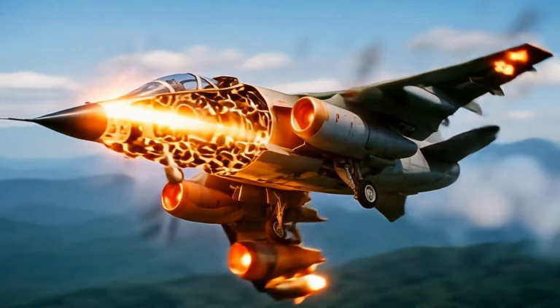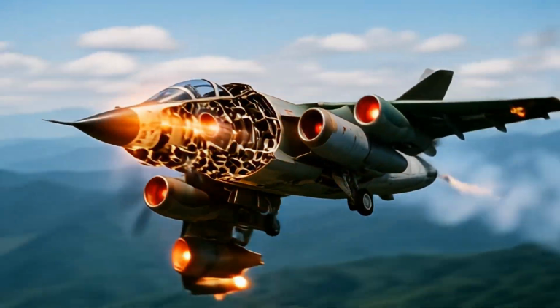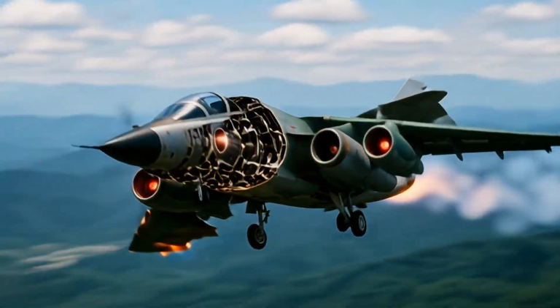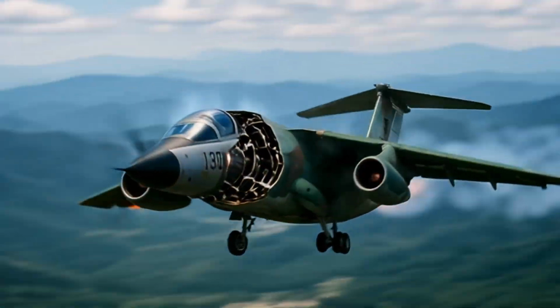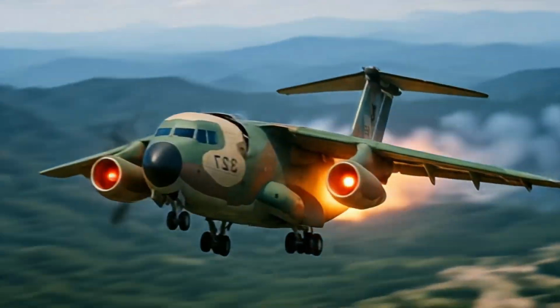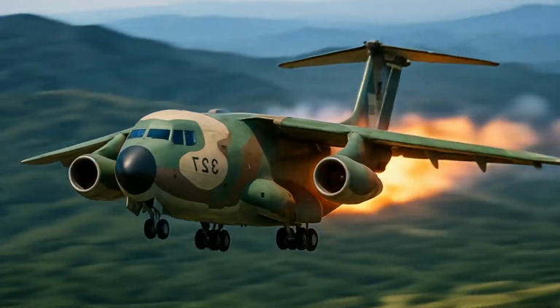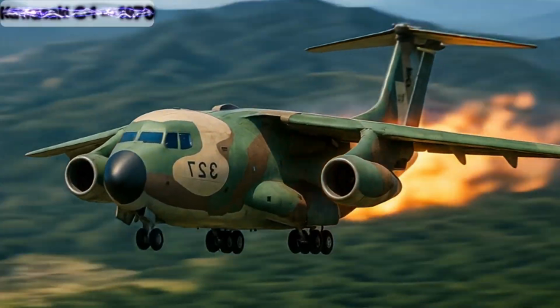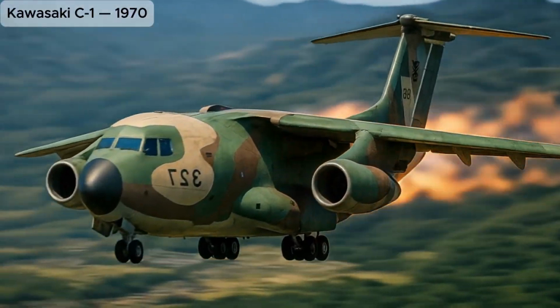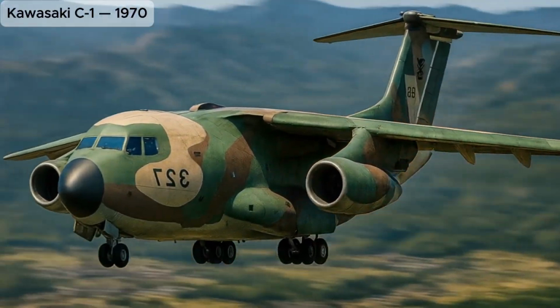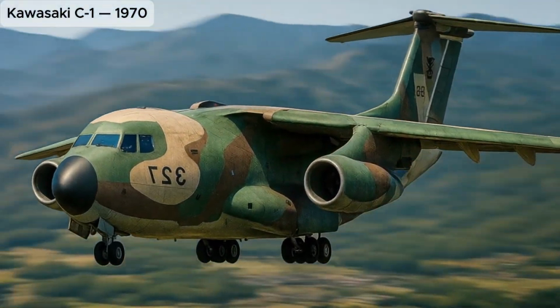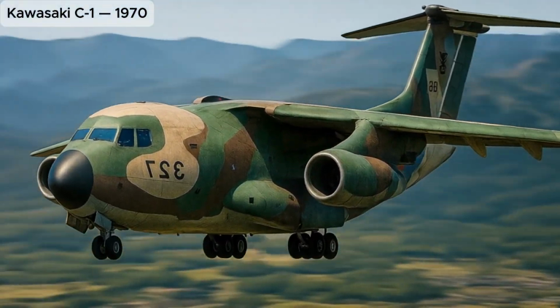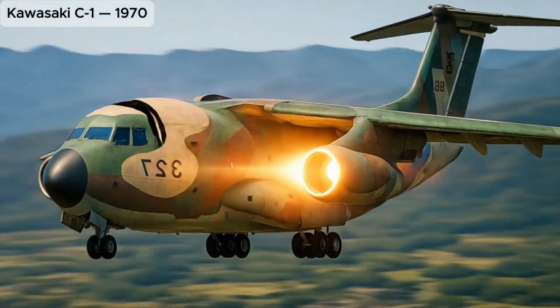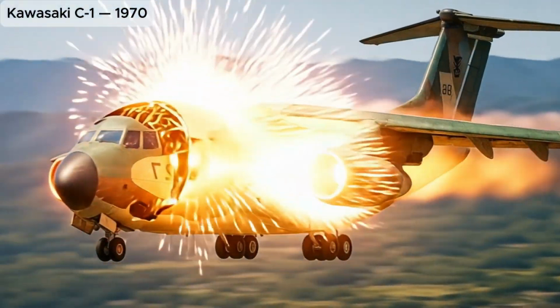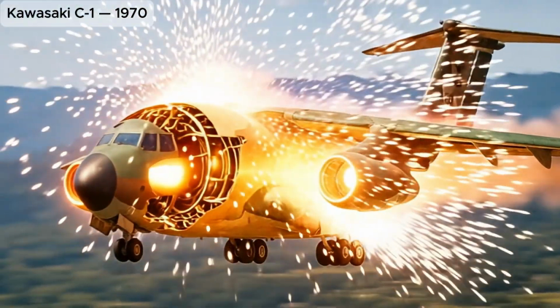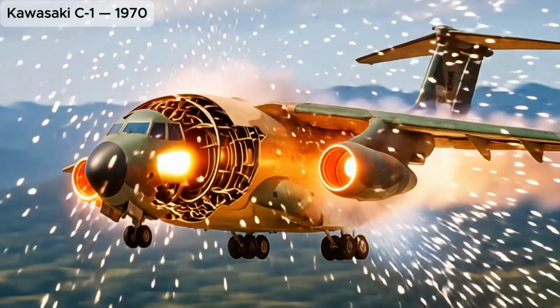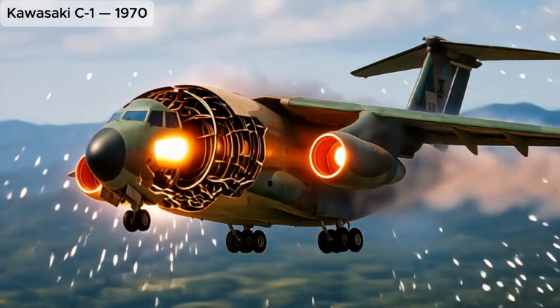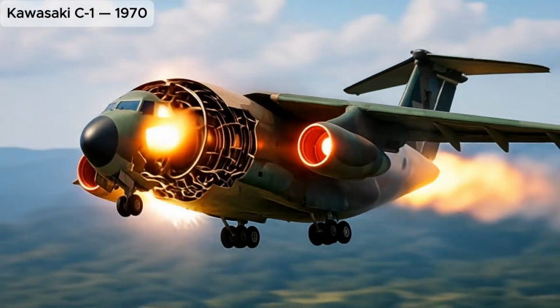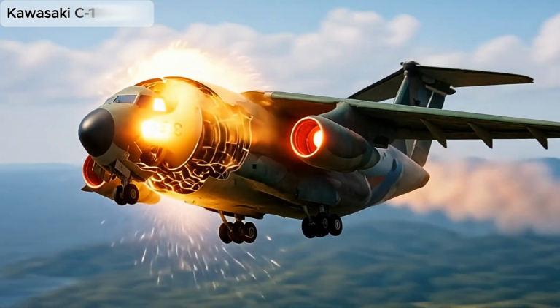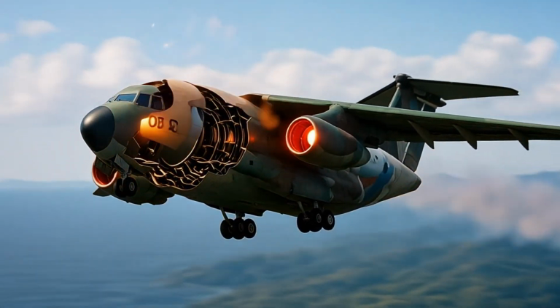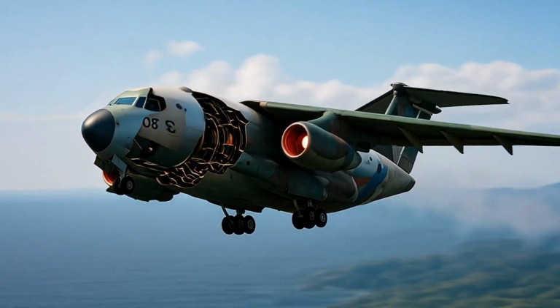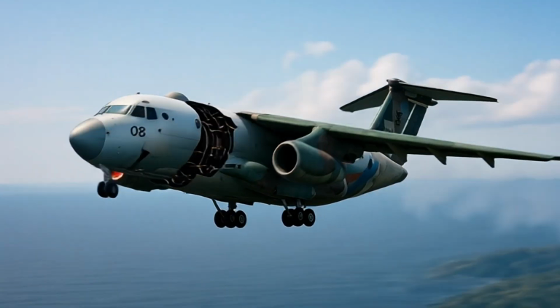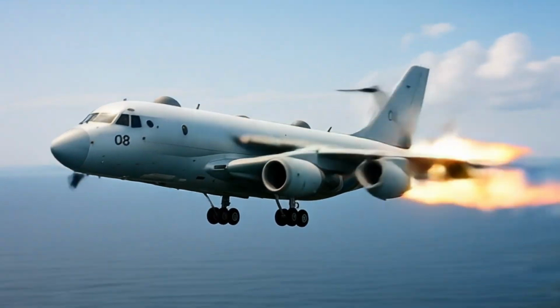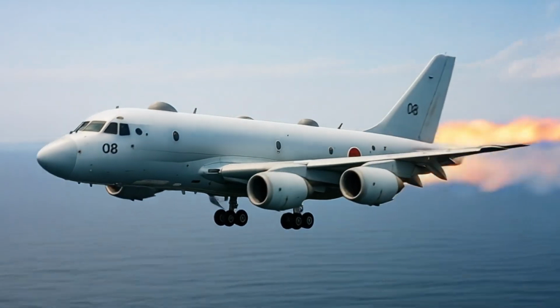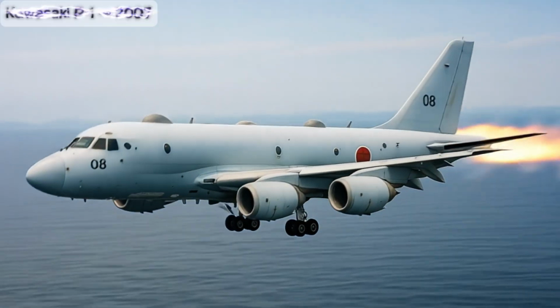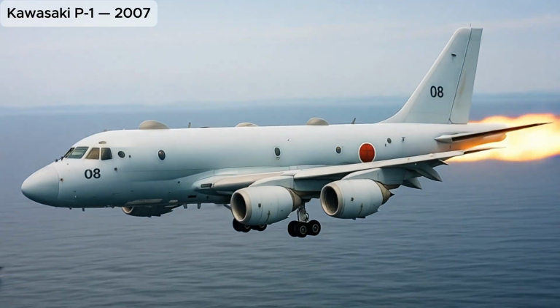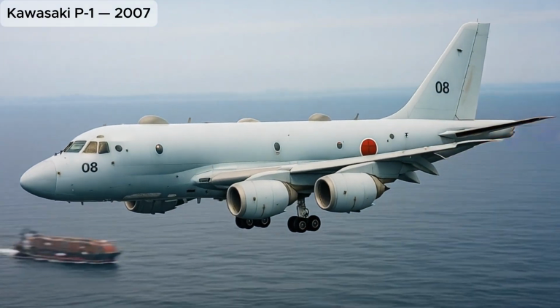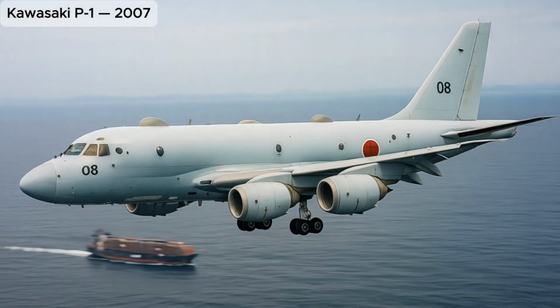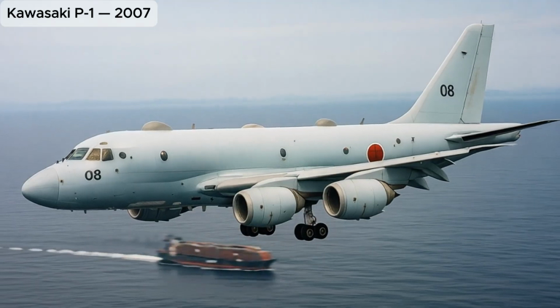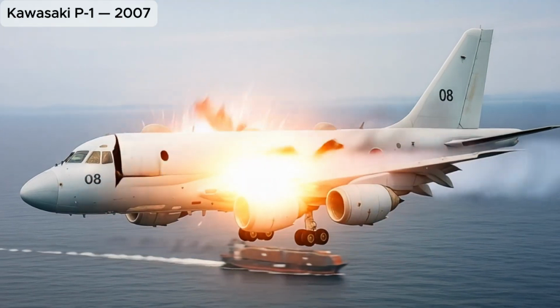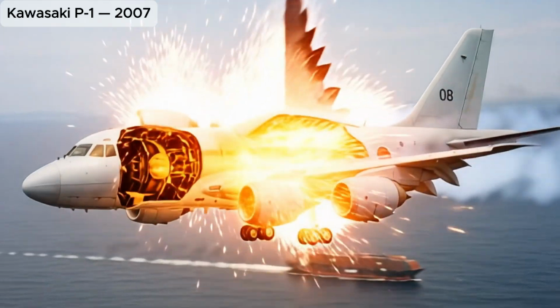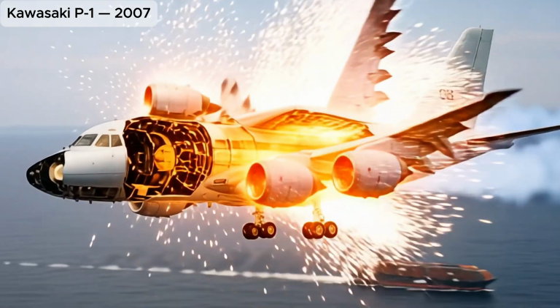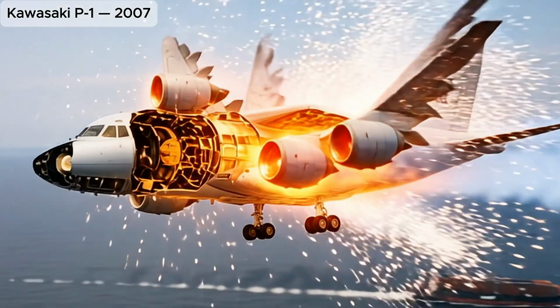Kawasaki C-1, tactical military transport aircraft, cornerstone of JASDF logistics. Kawasaki P-1, modern maritime patrol aircraft with advanced anti-submarine and surveillance capabilities.